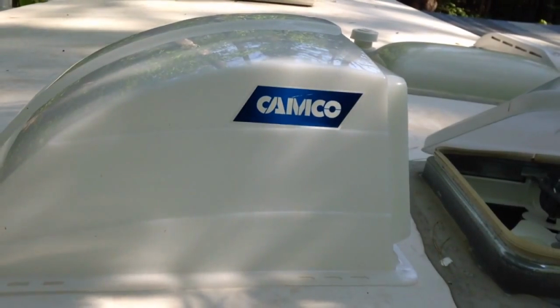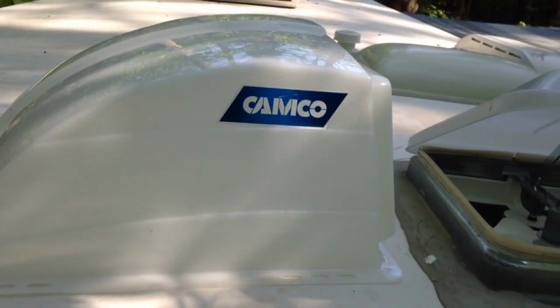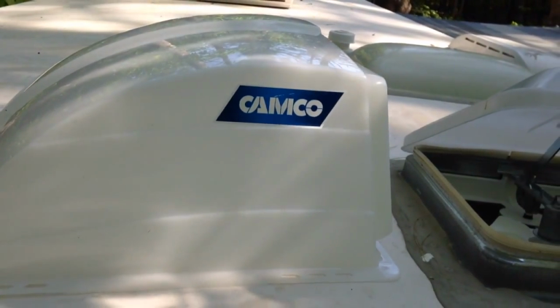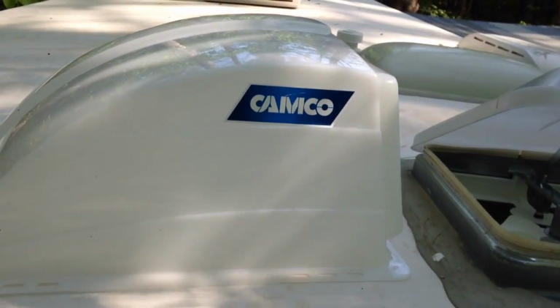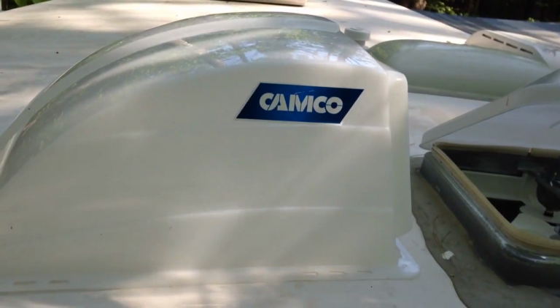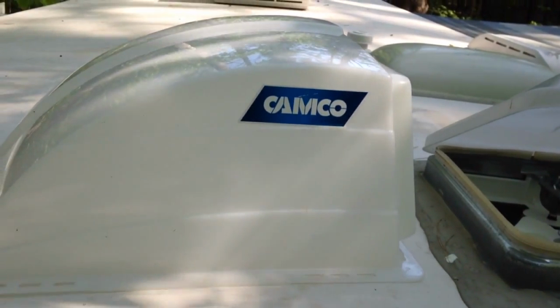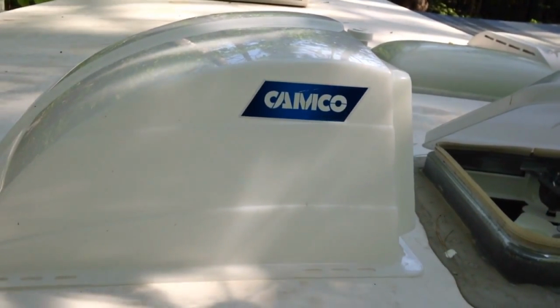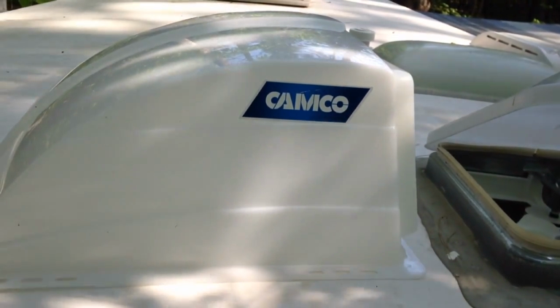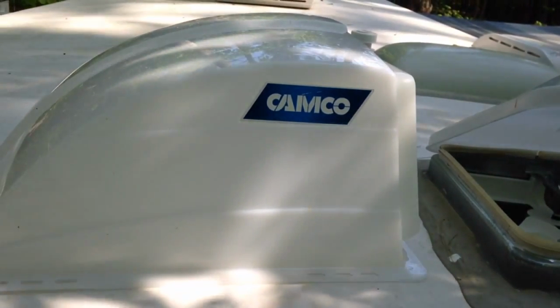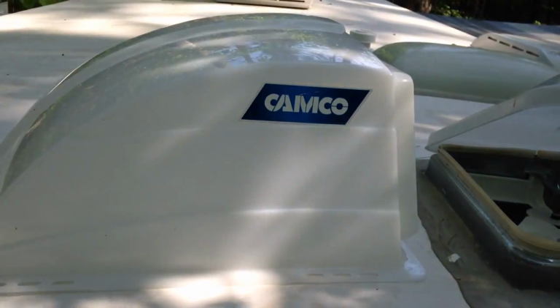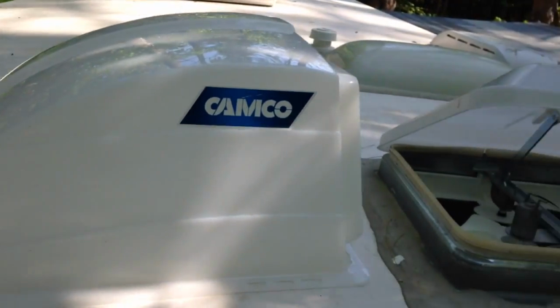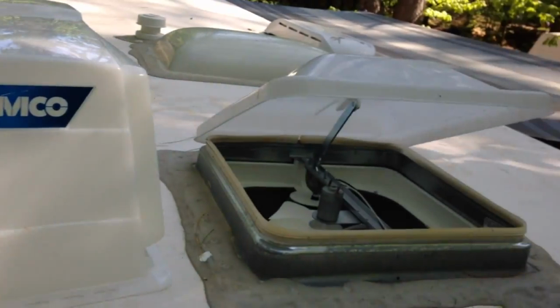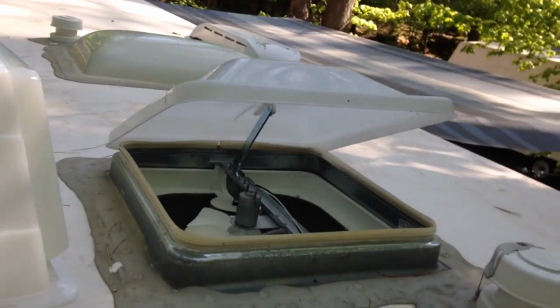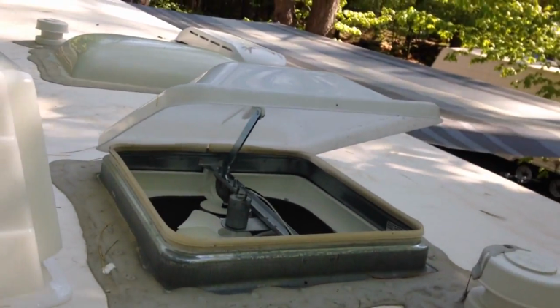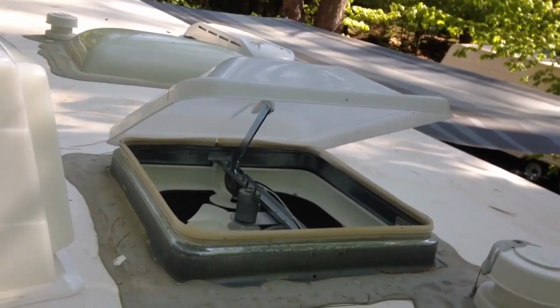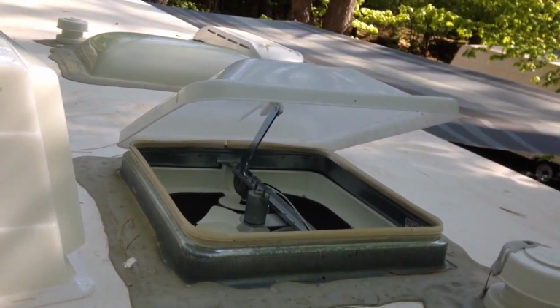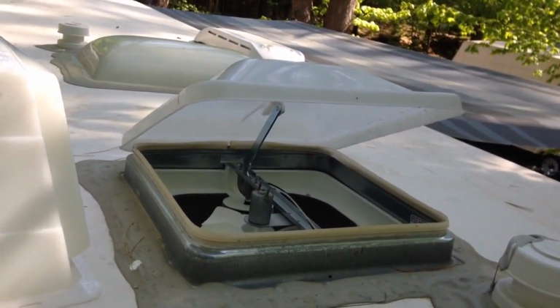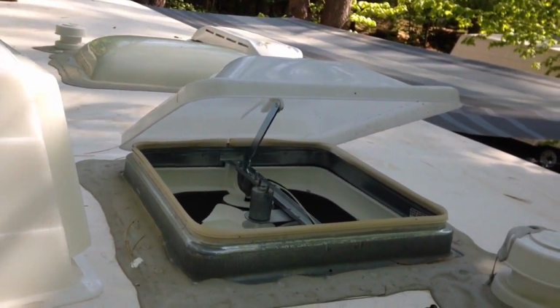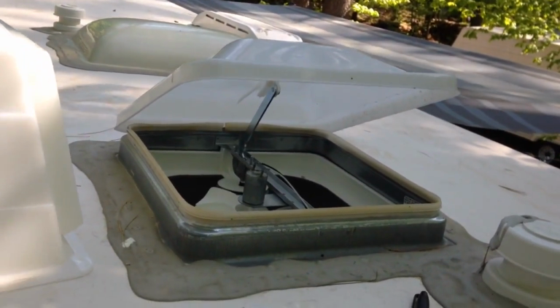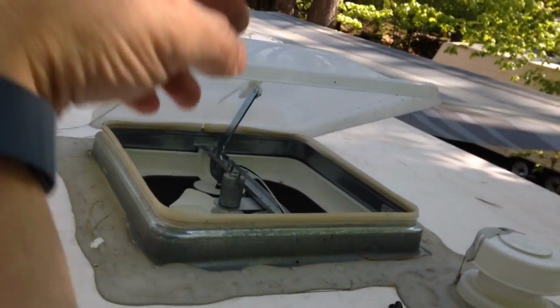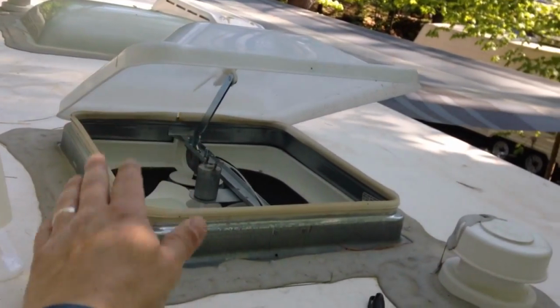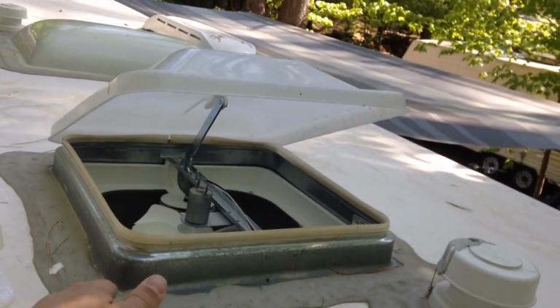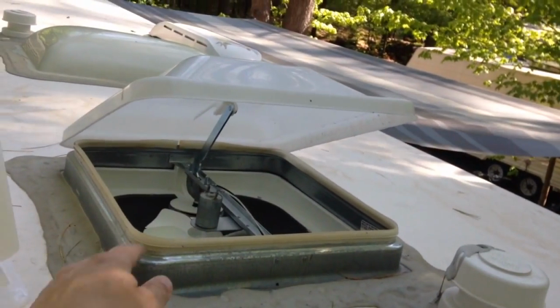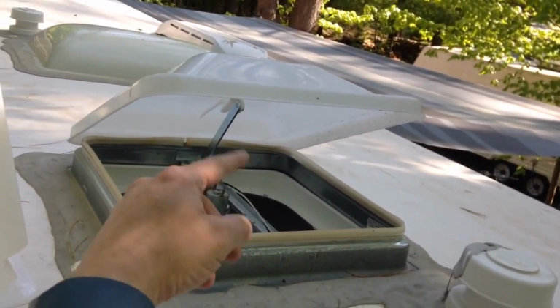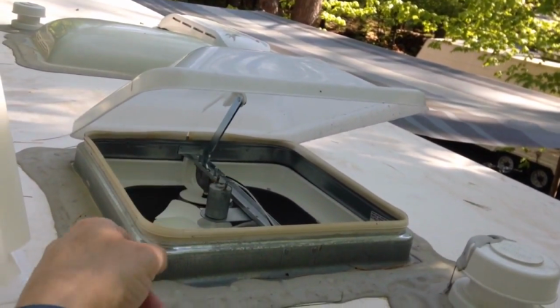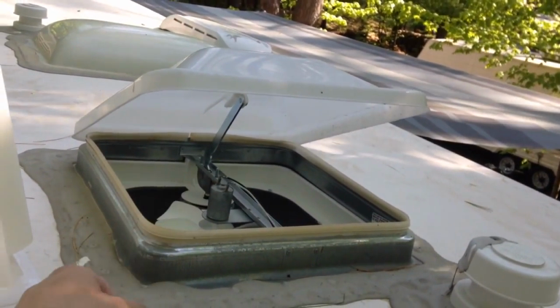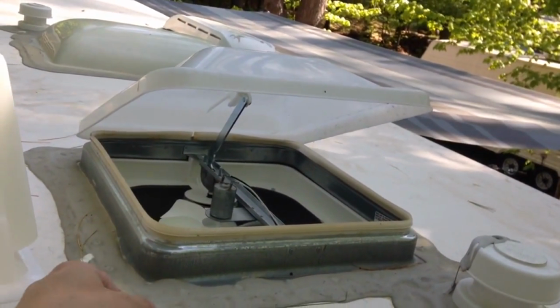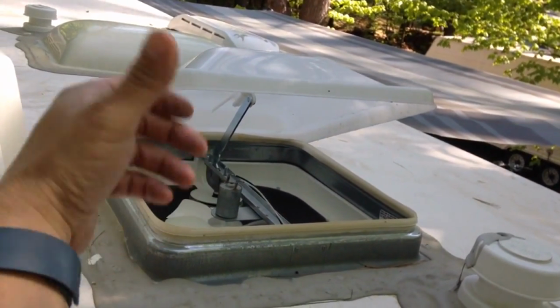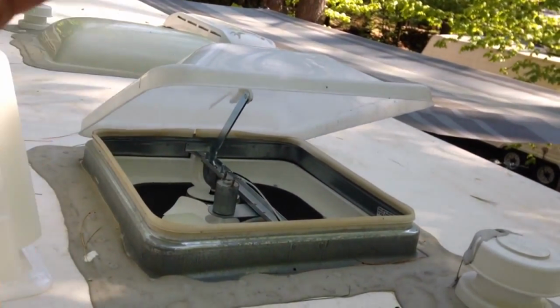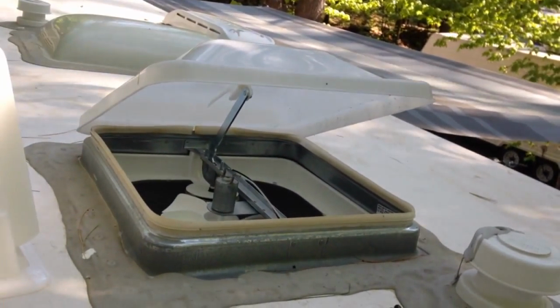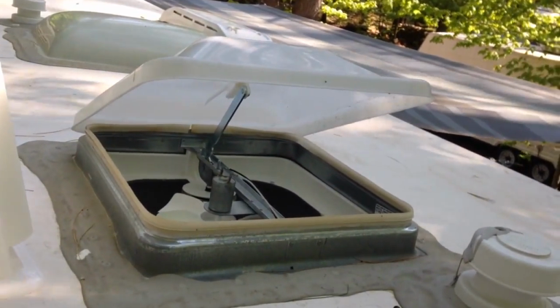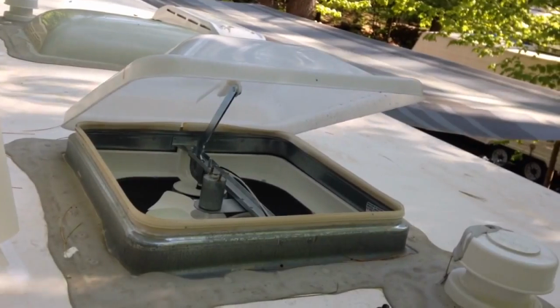In this video I'm going to install a CAMCO roof vent cover on my RV vent roof. This will help to keep the rain out of the vent if you're away from the trailer and it starts to rain.